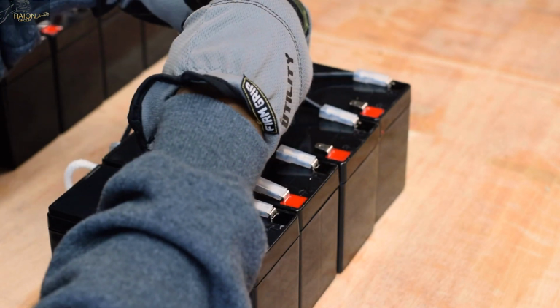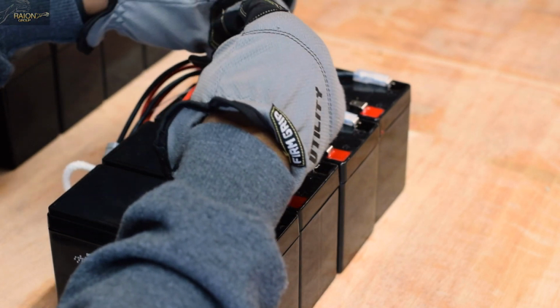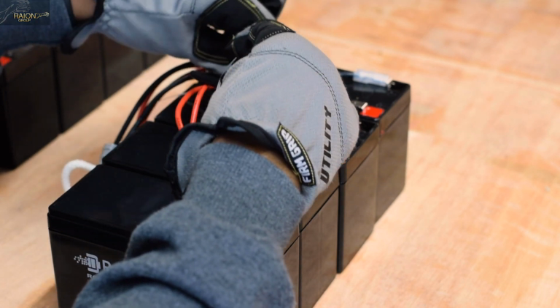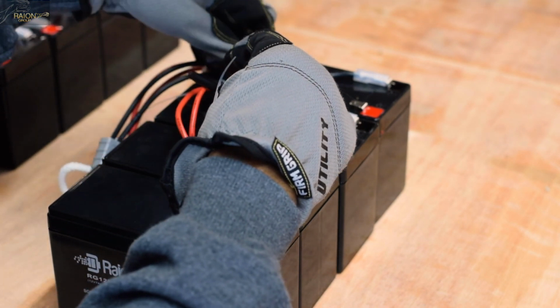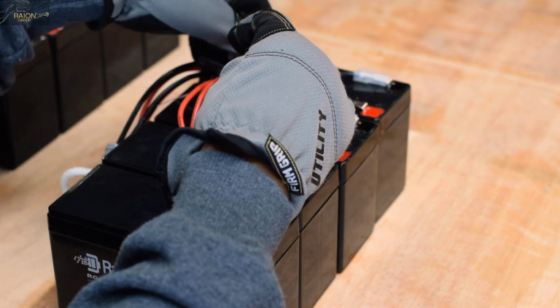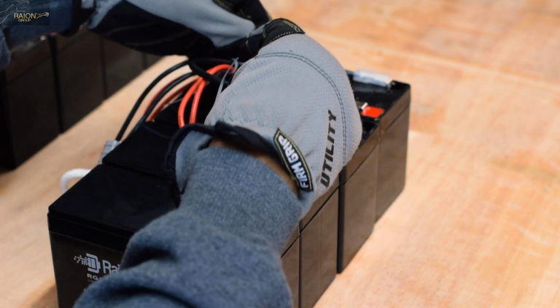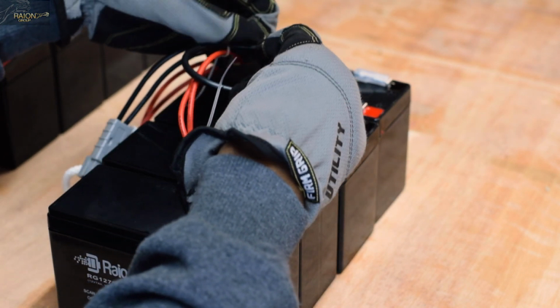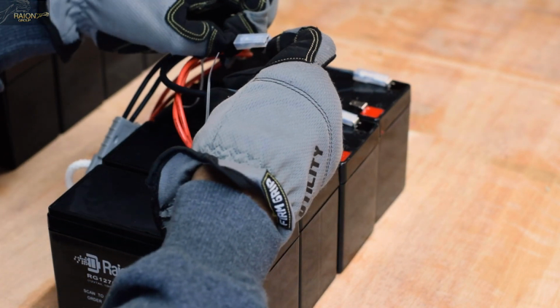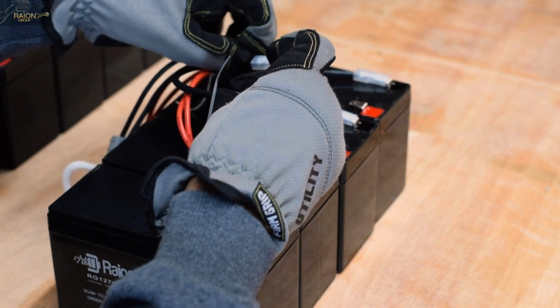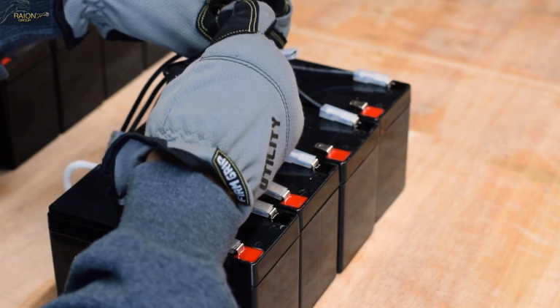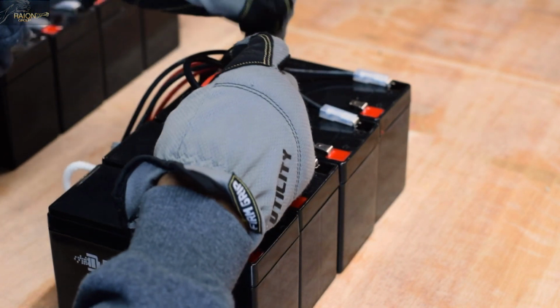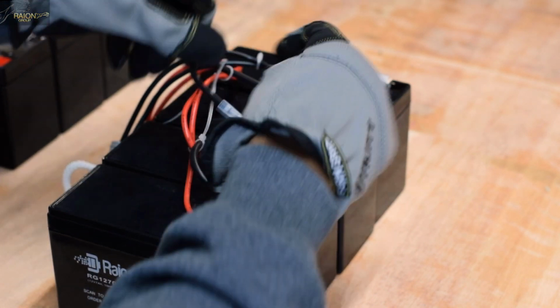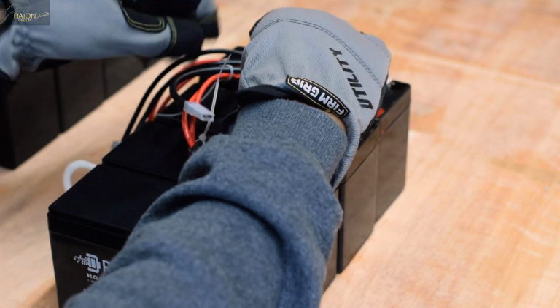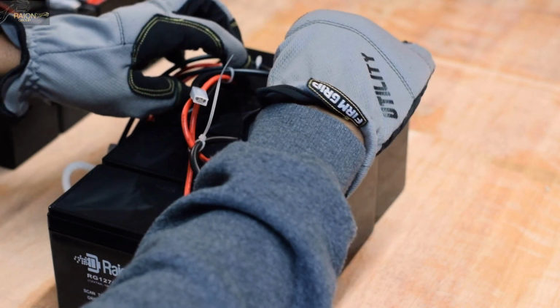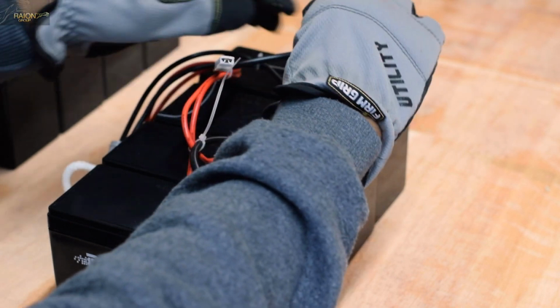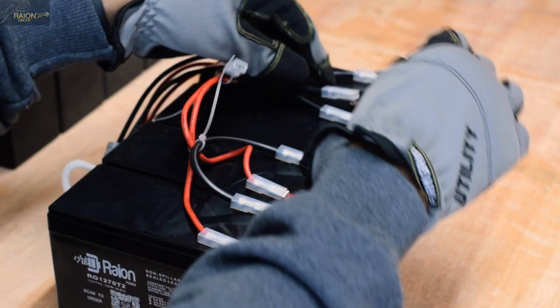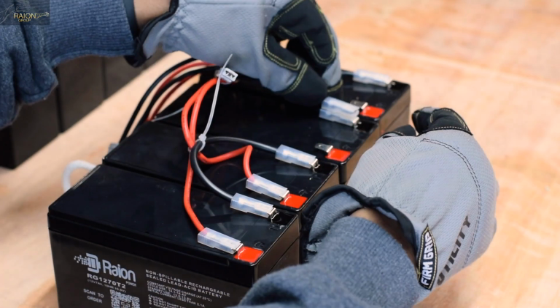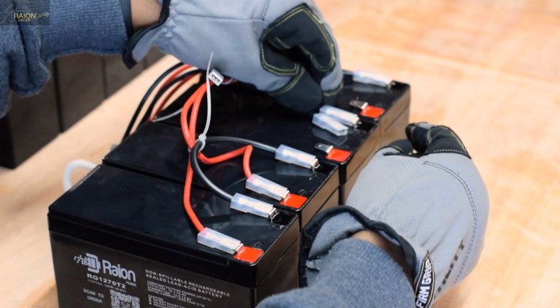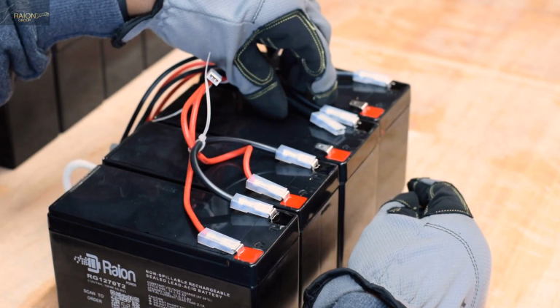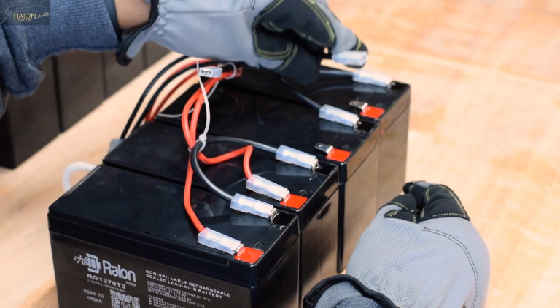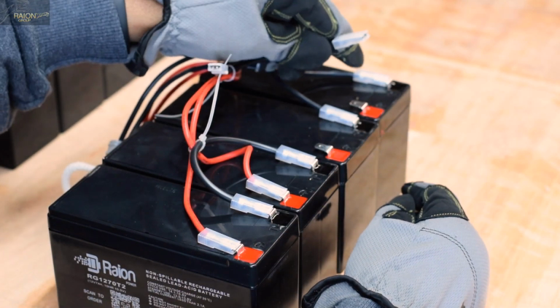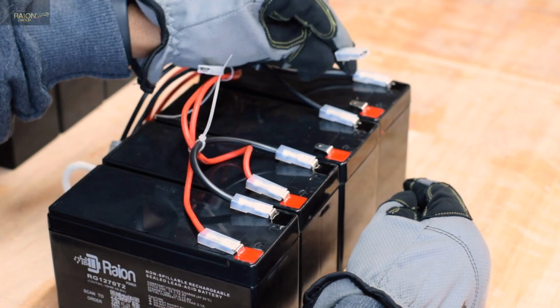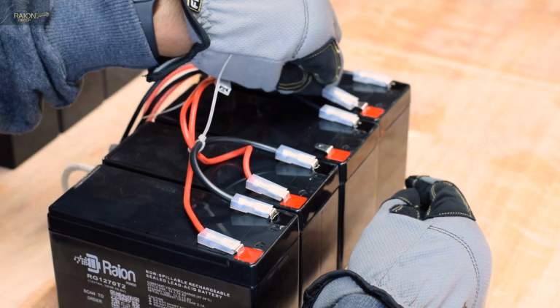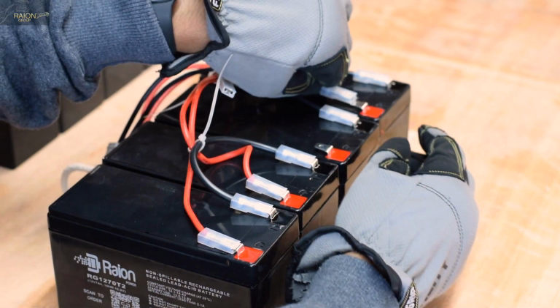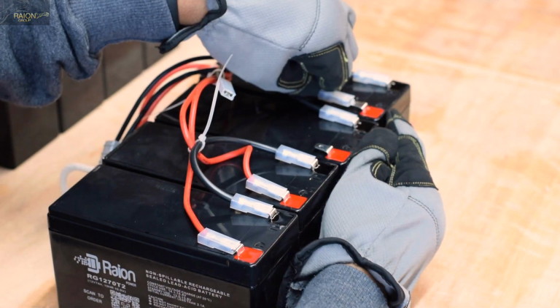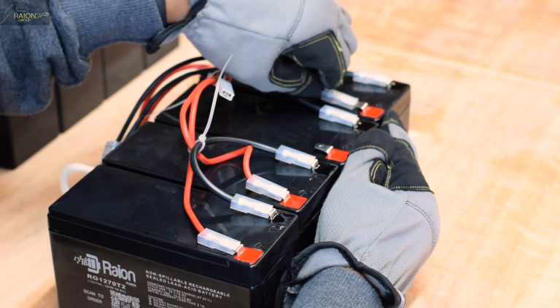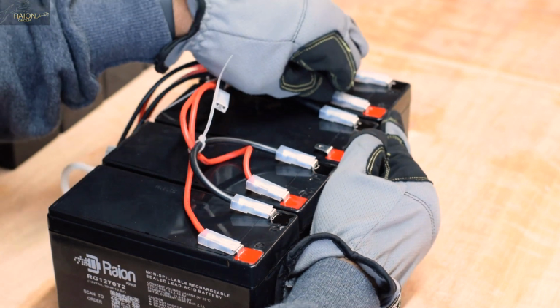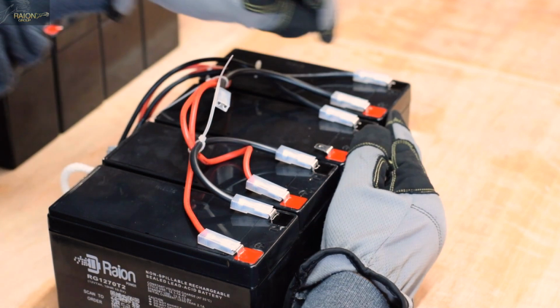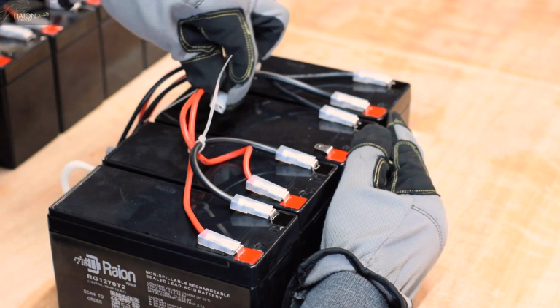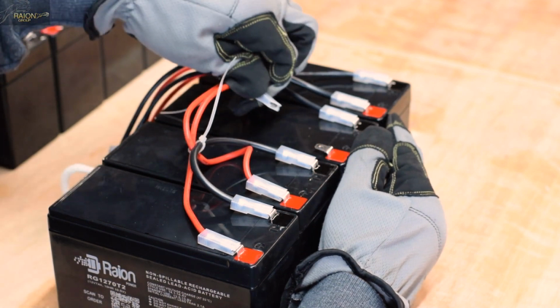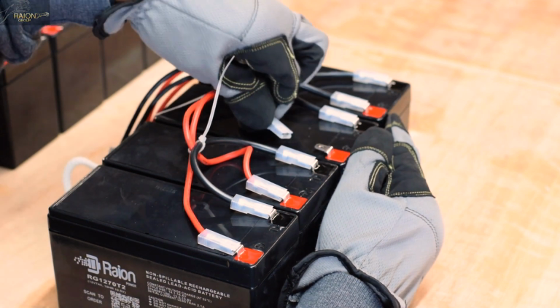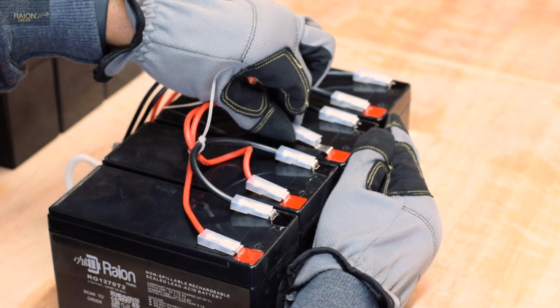Remember that you will need to repeat the assembly steps for the second set of the RBC12 battery cartridge prior to installing both RBC12 battery cartridges in your APC backup UPS system.